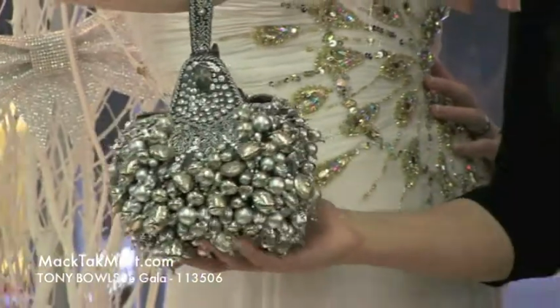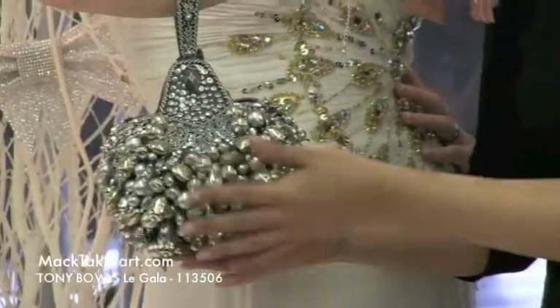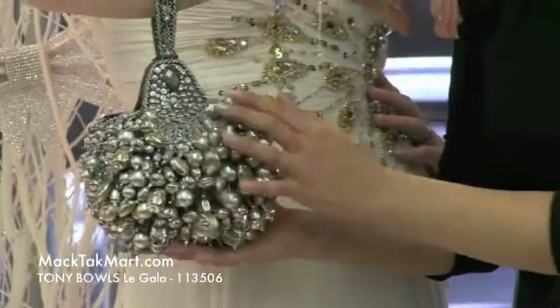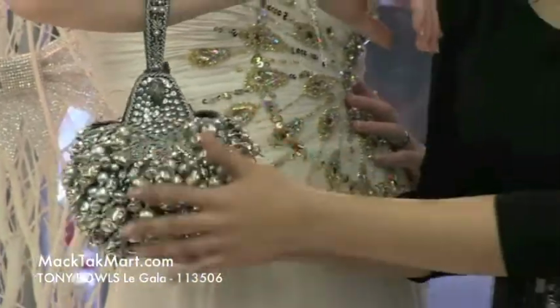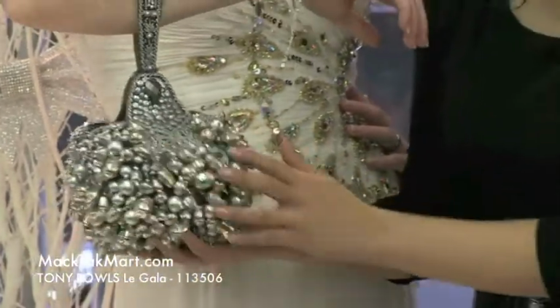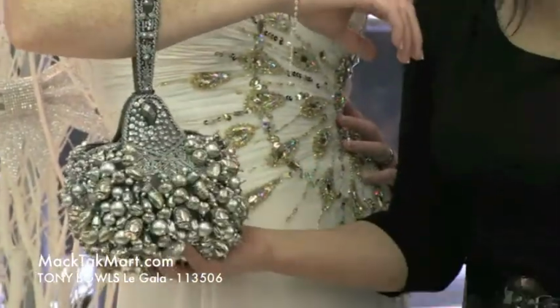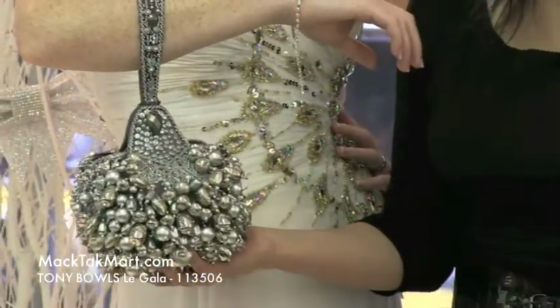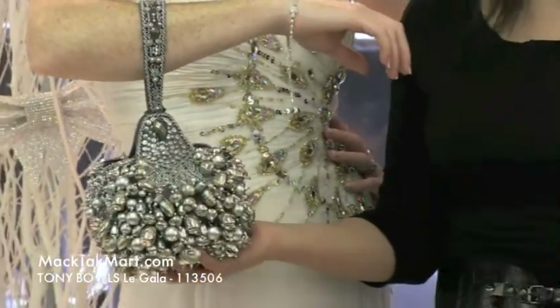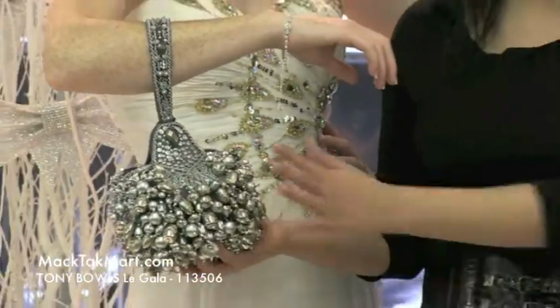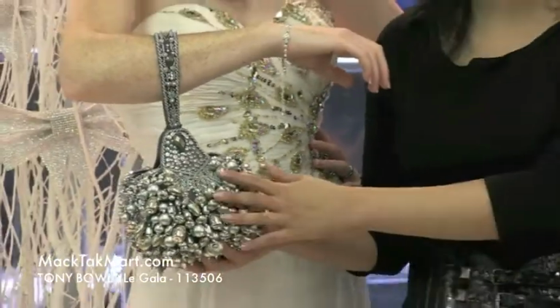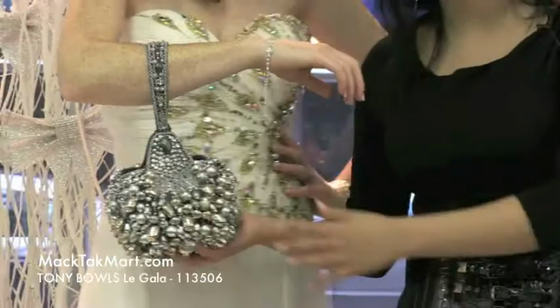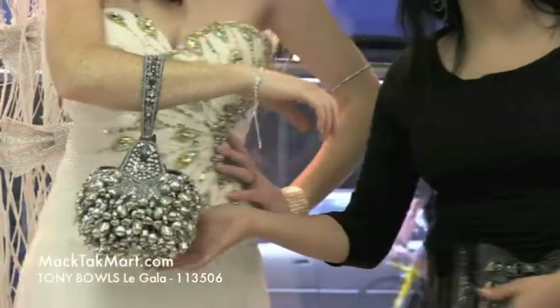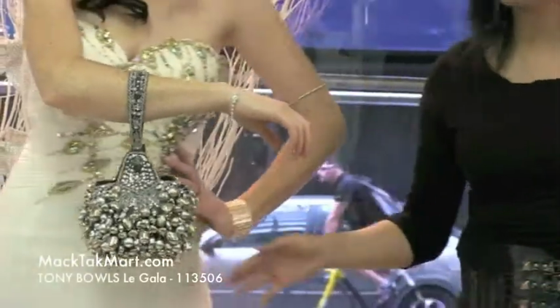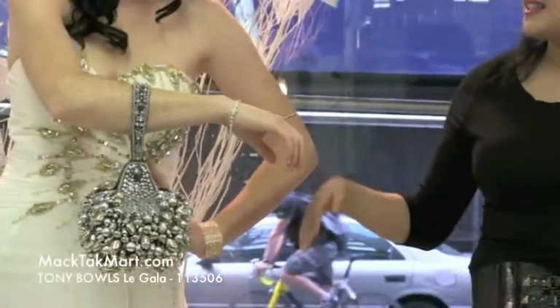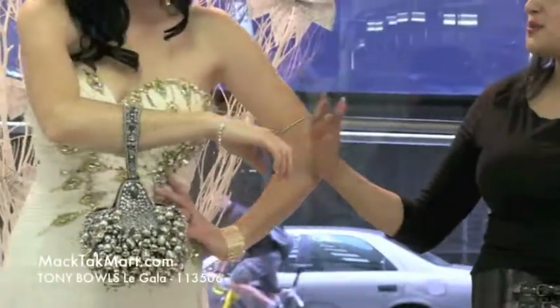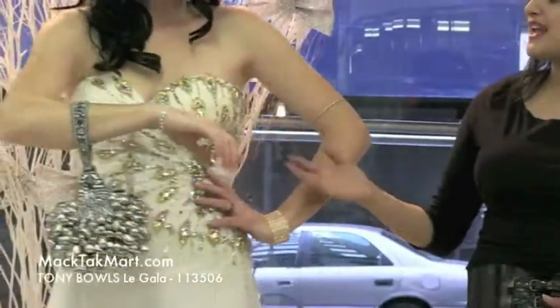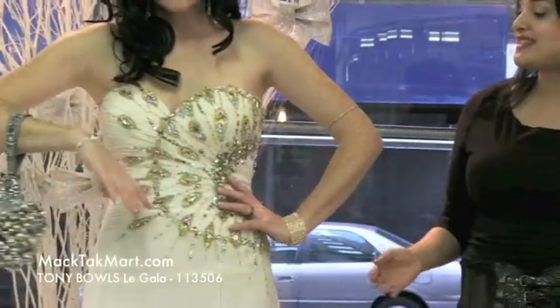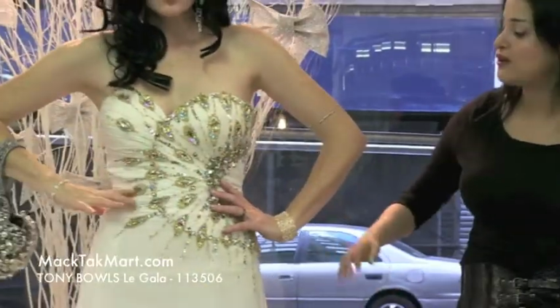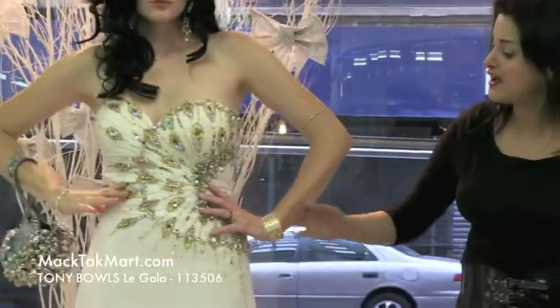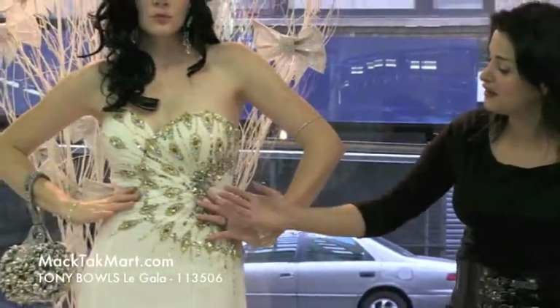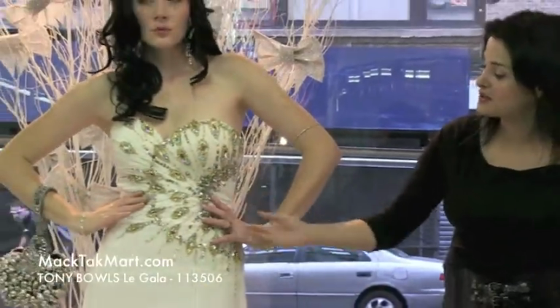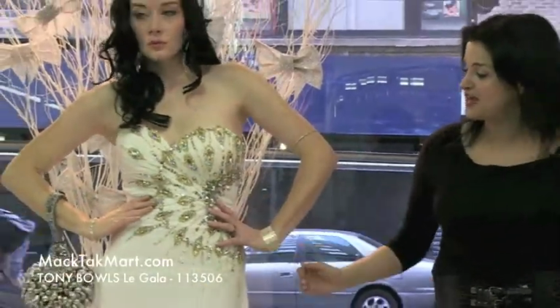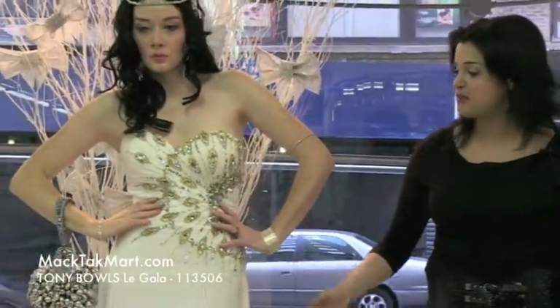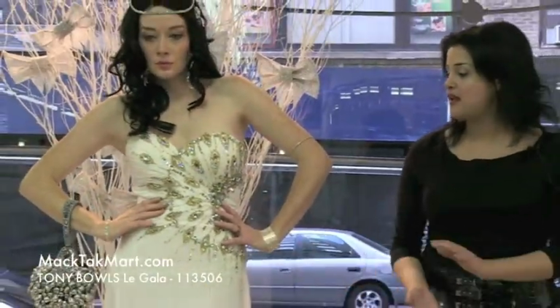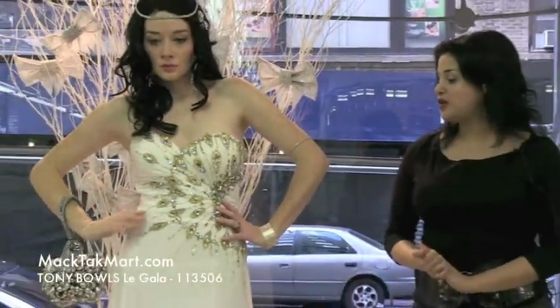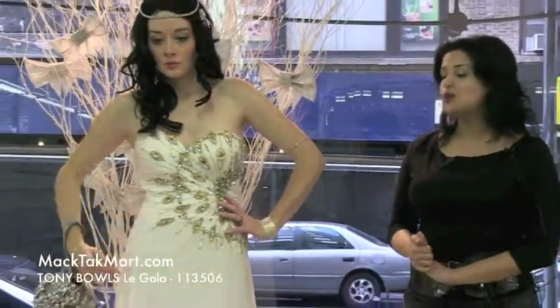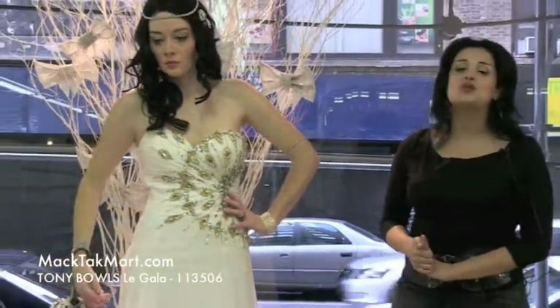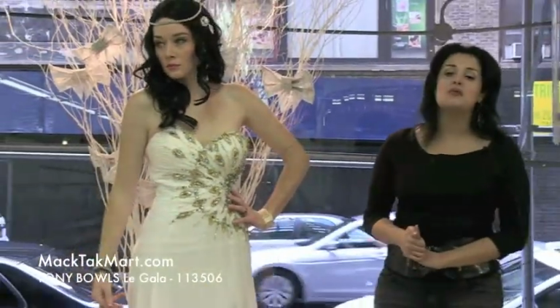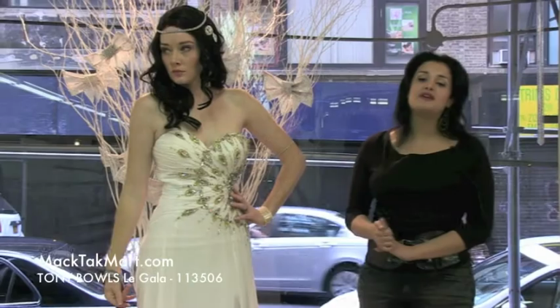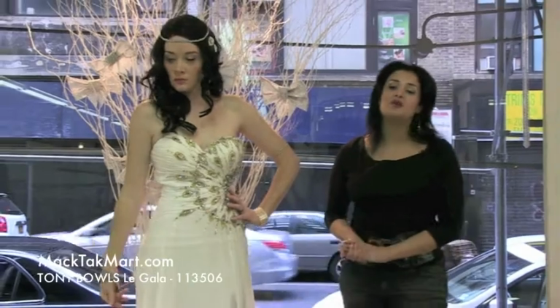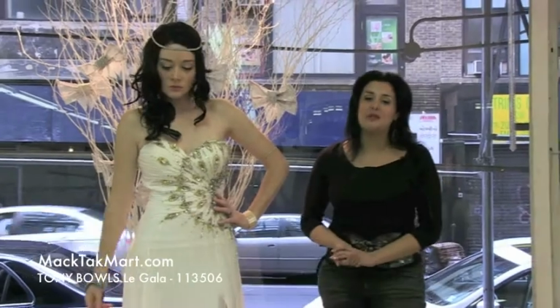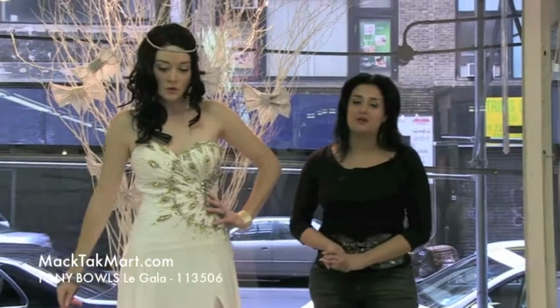Everything is very flowy. I love the color — we picked the silver just to bring out the silver through the dress, but you can also put a gold bag with it.